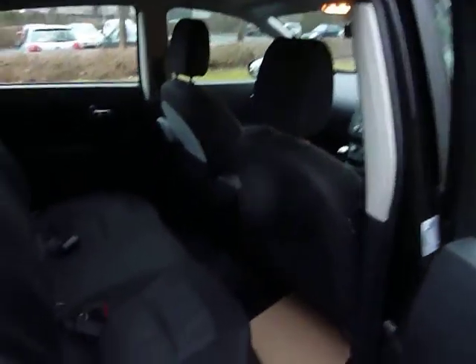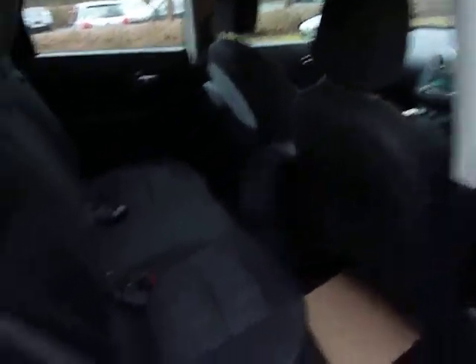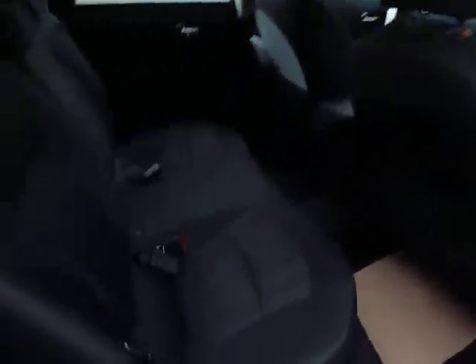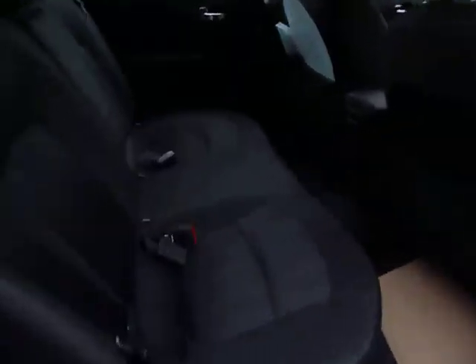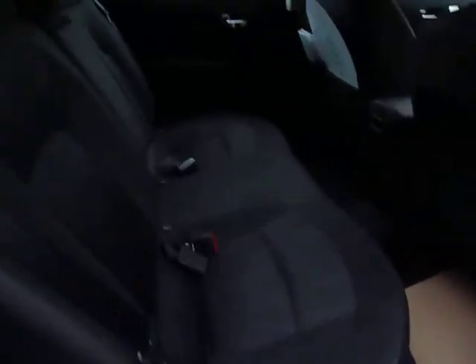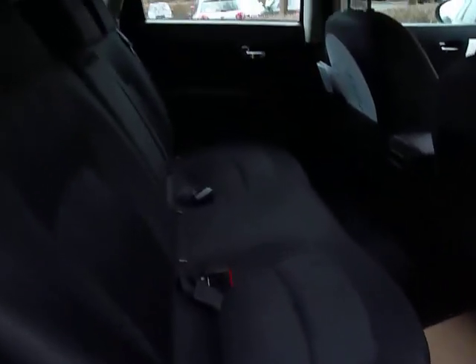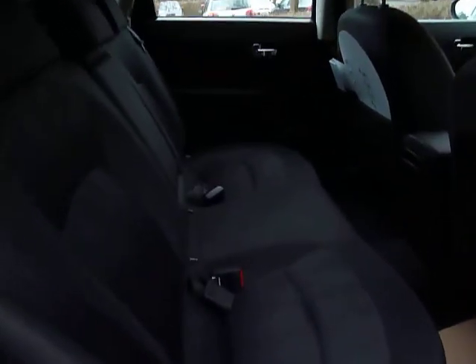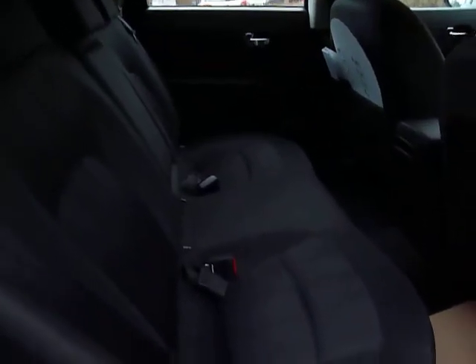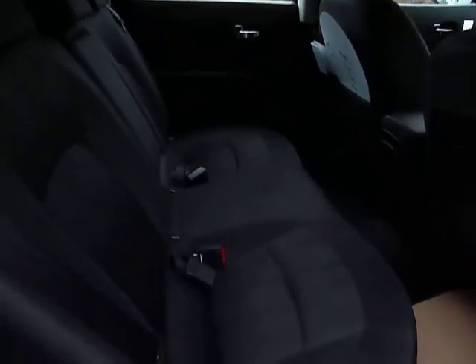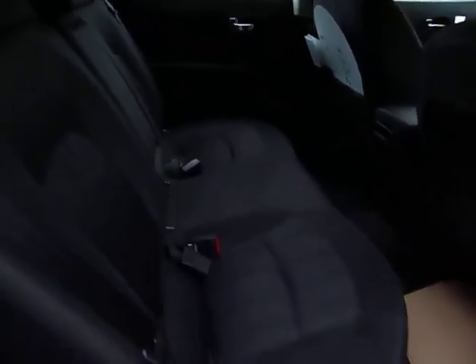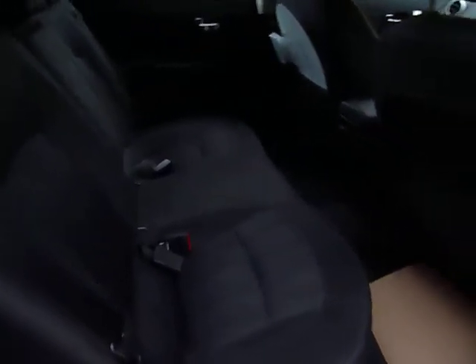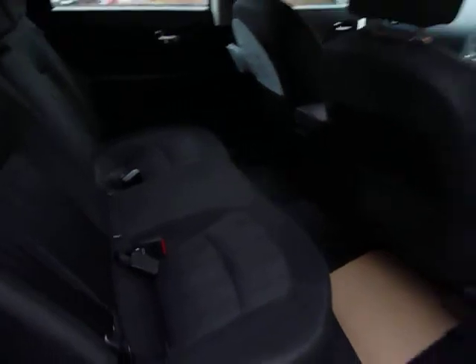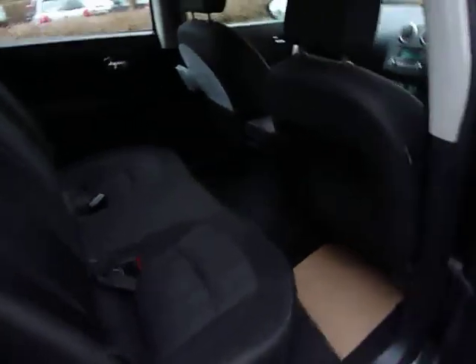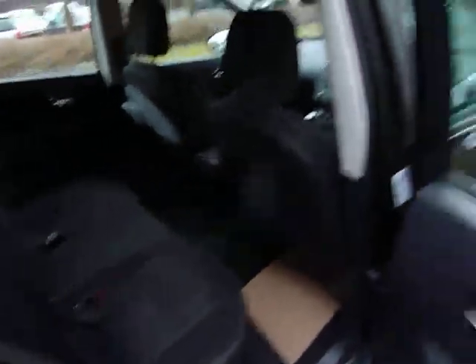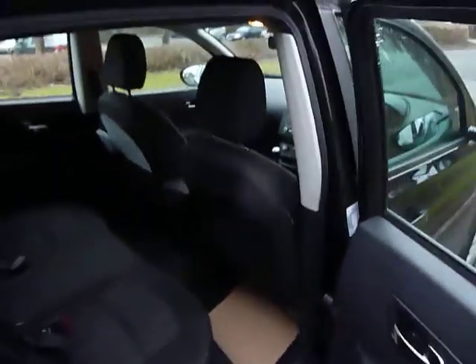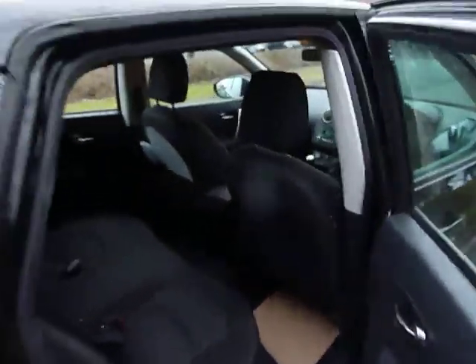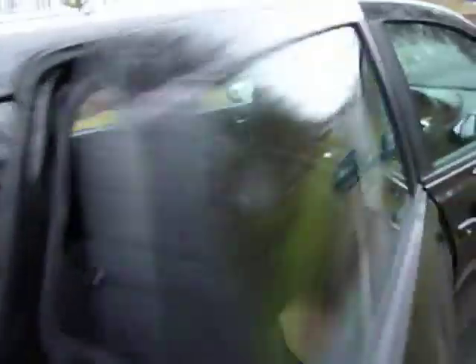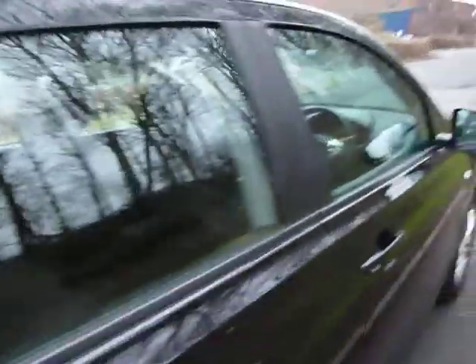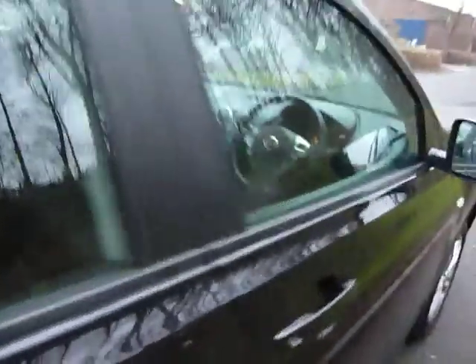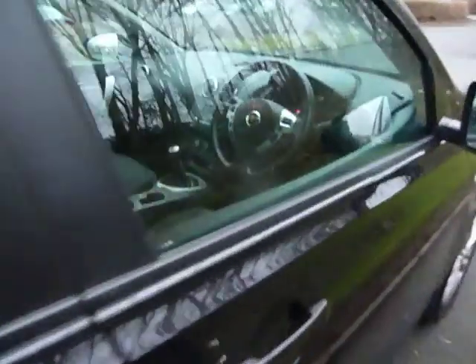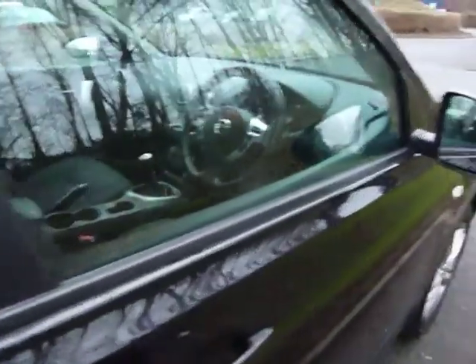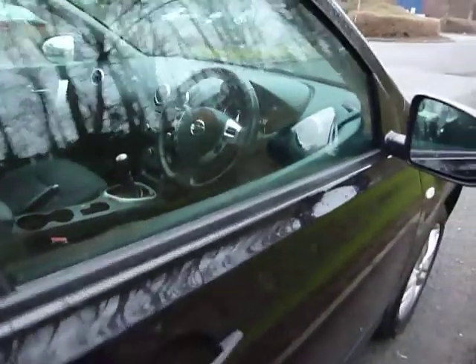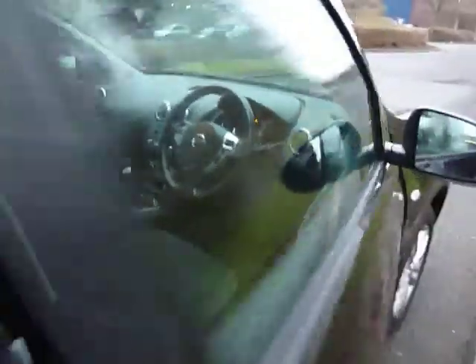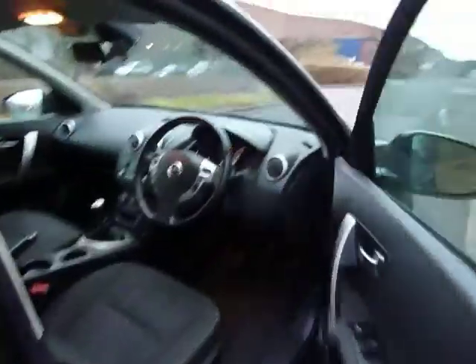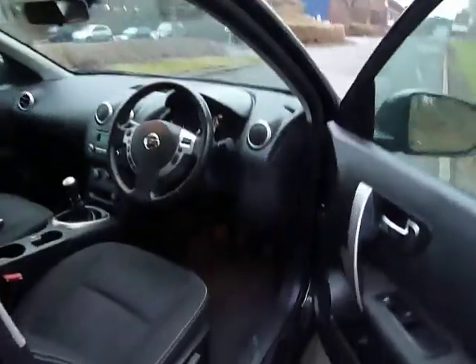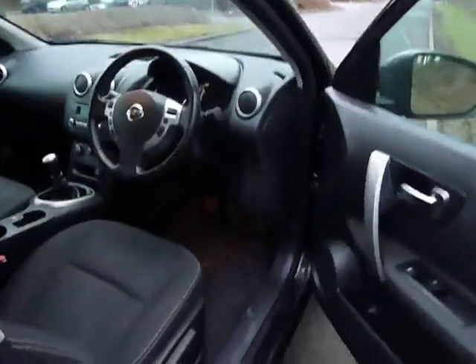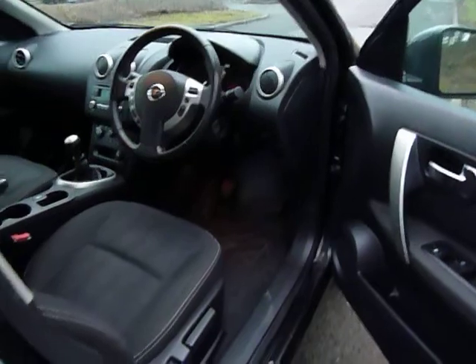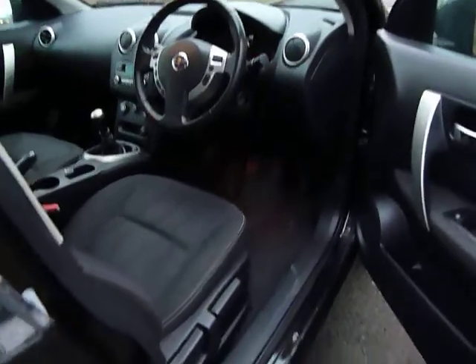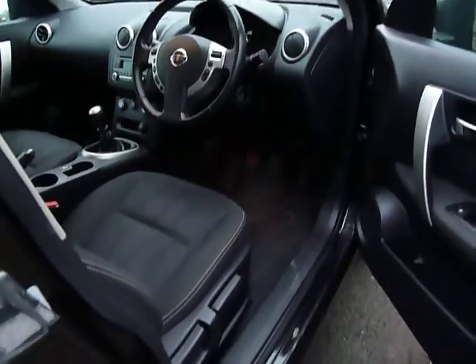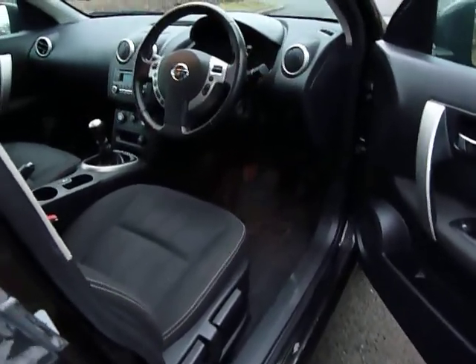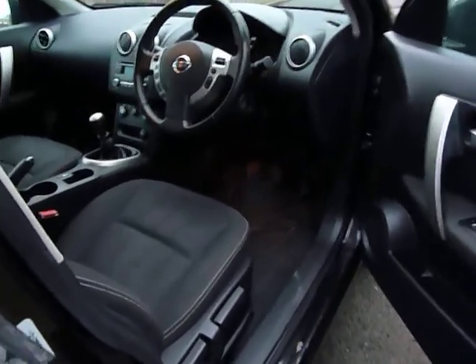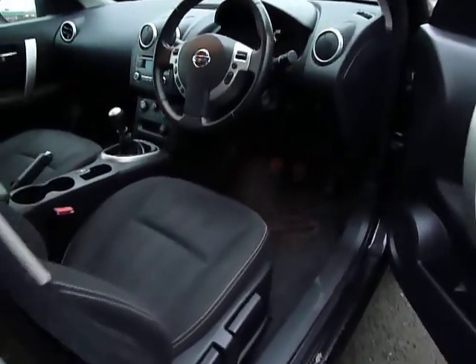Inside the back, as you can see, nice cloth interior, plenty of room for a family, and on the interior it's nice and high up as you get in and out of the vehicle.